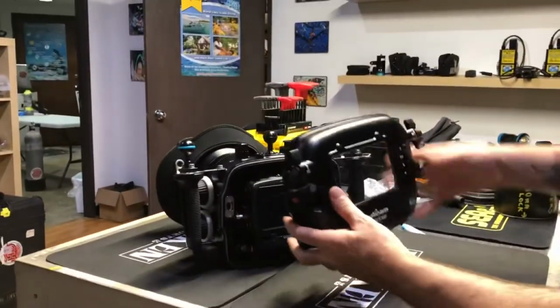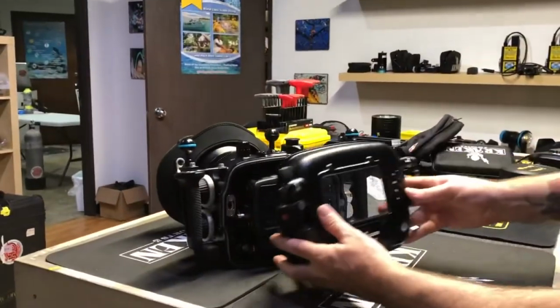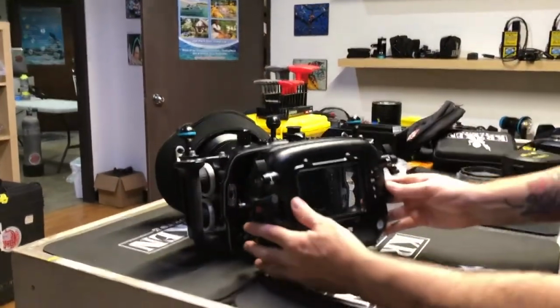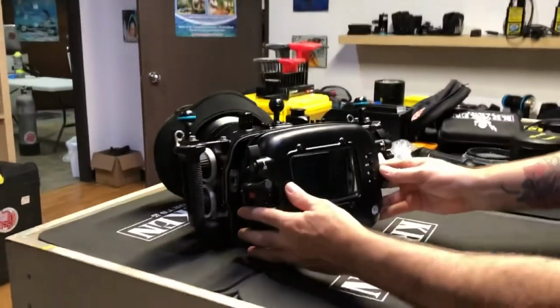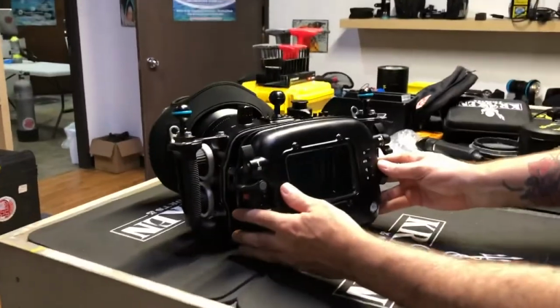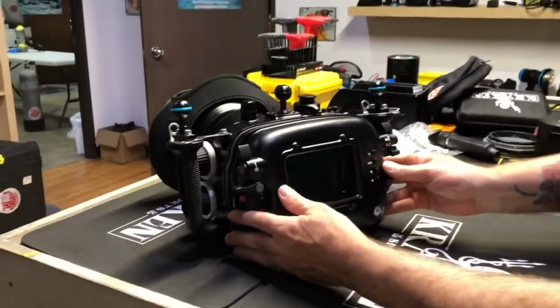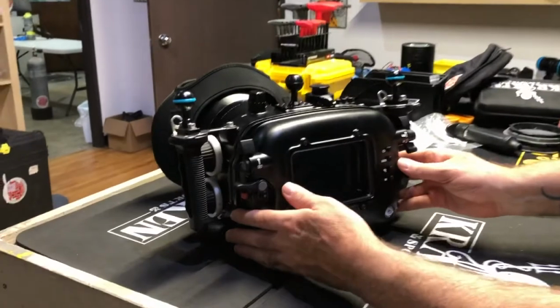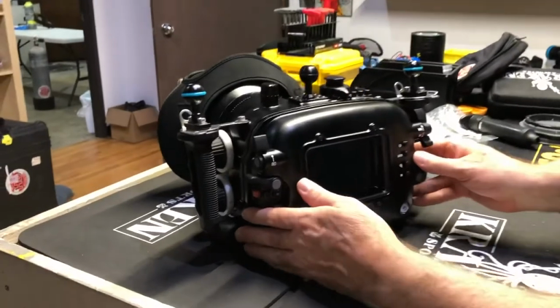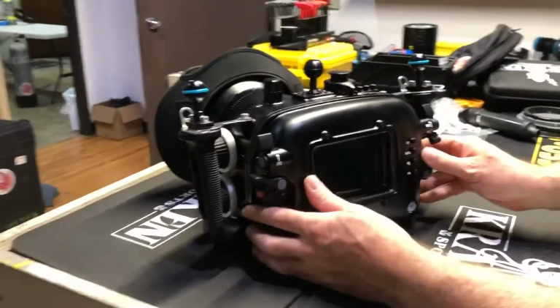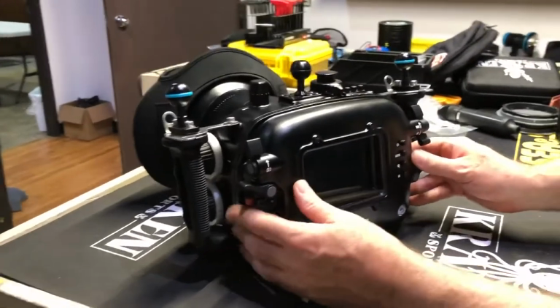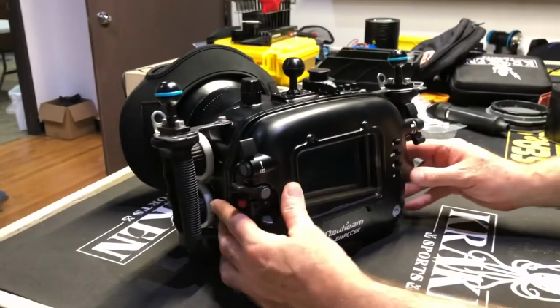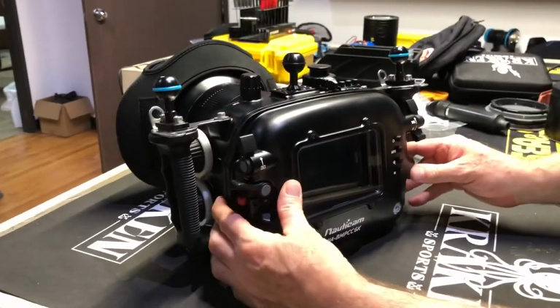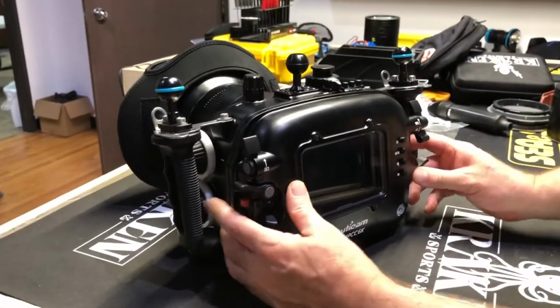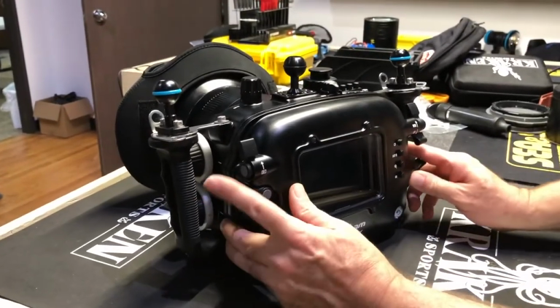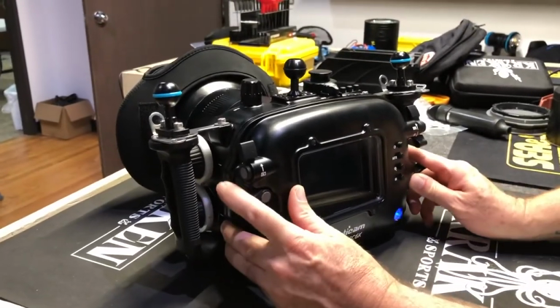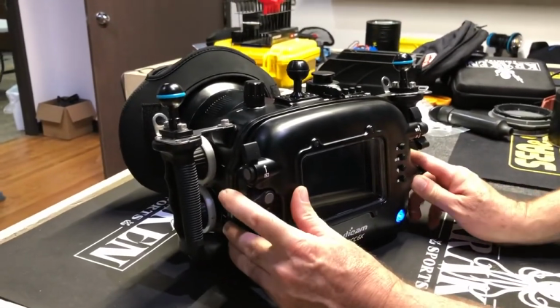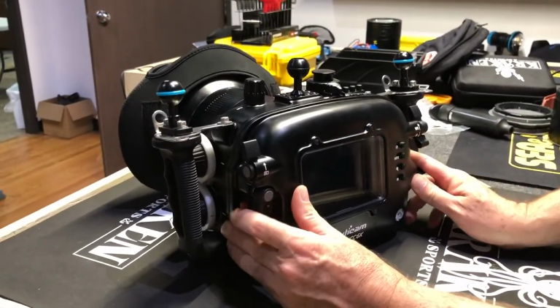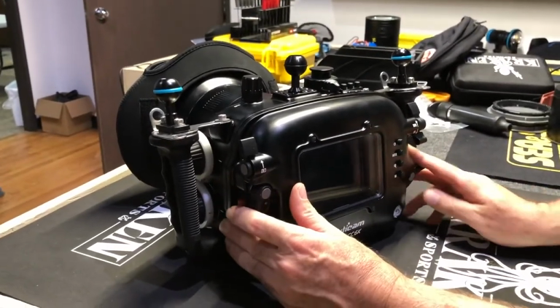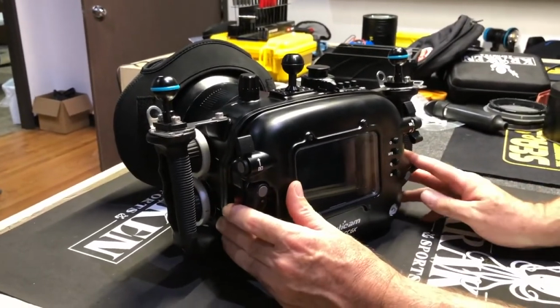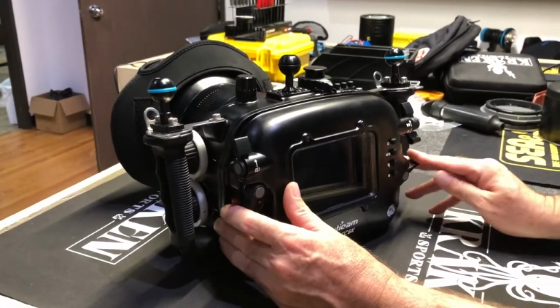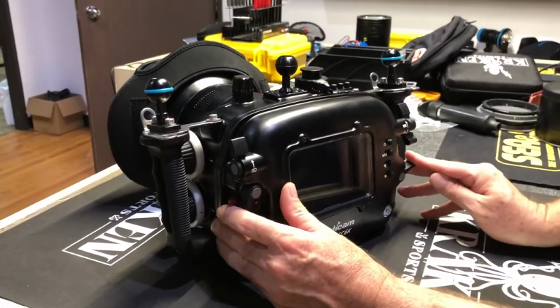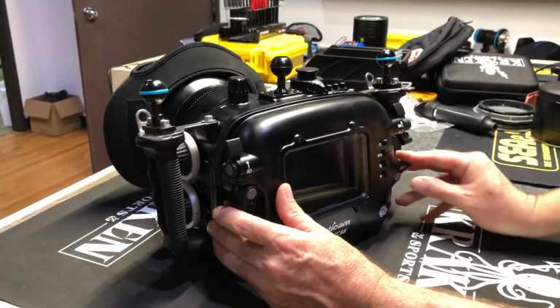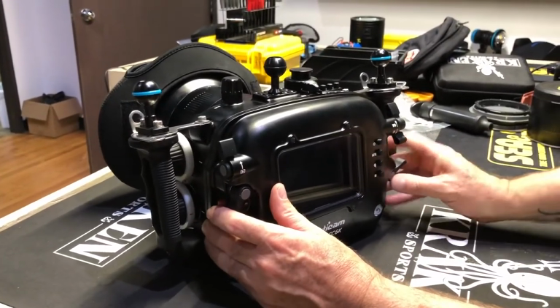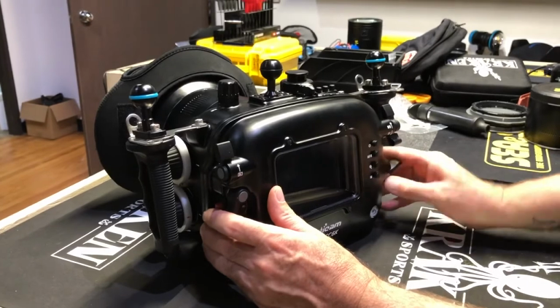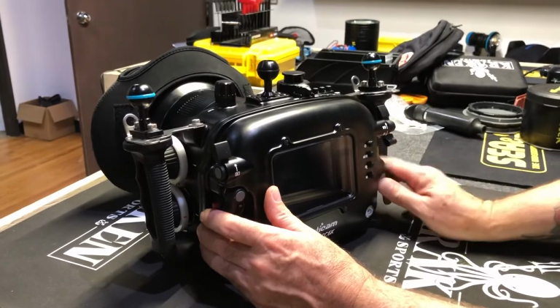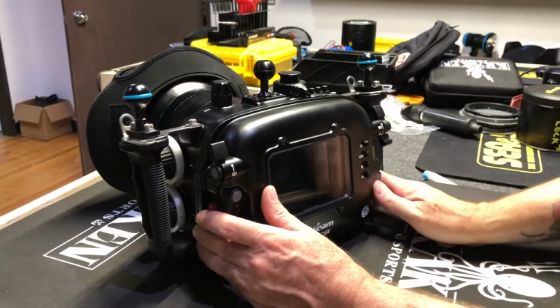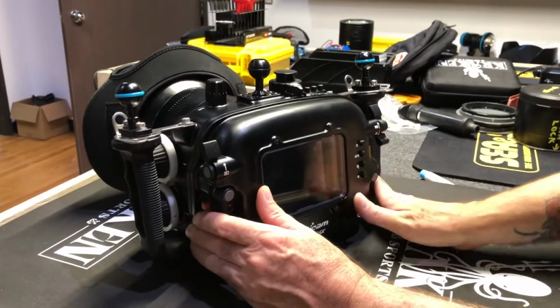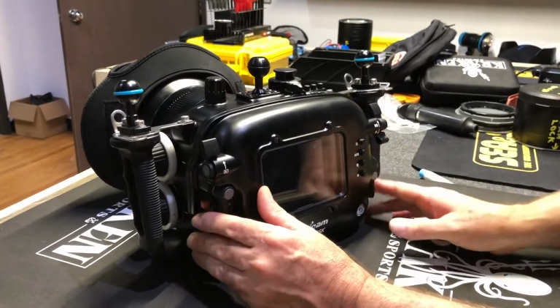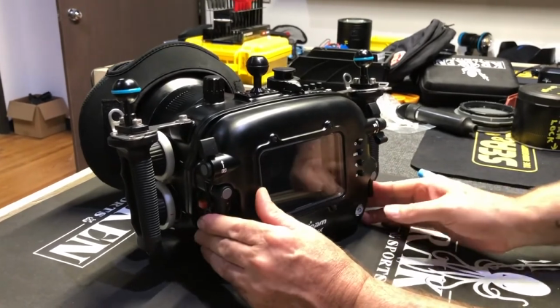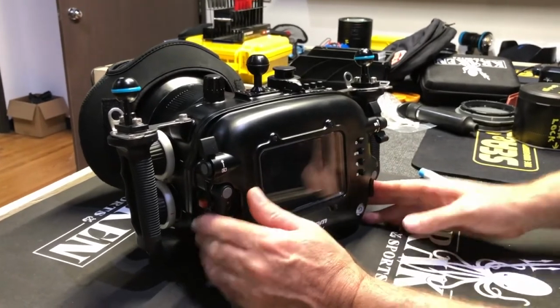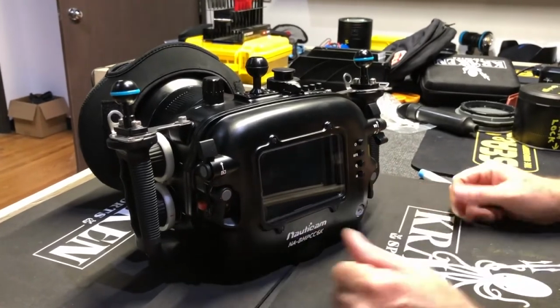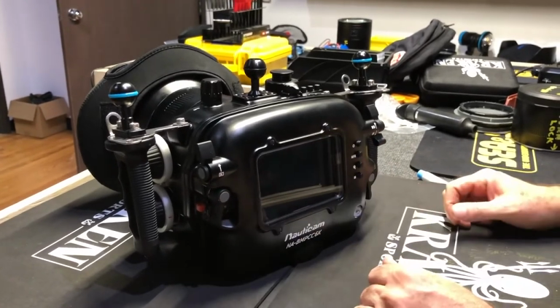To get the back door on there, press it down. Use the latch keys and you're locked.